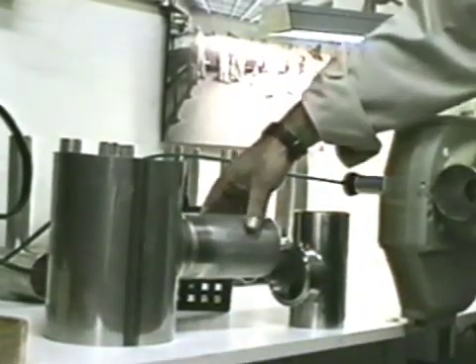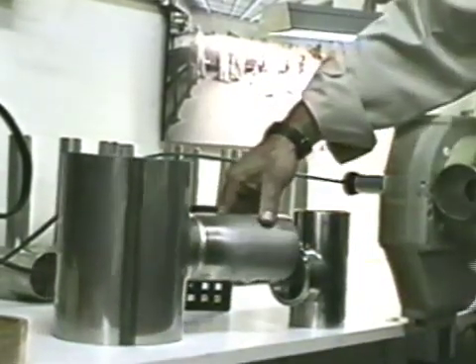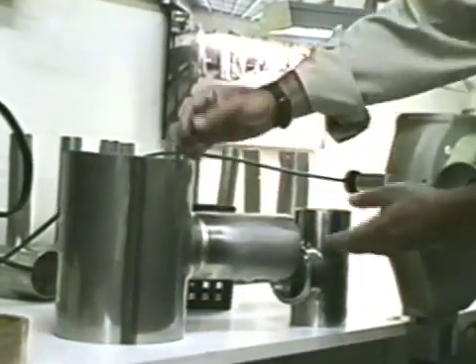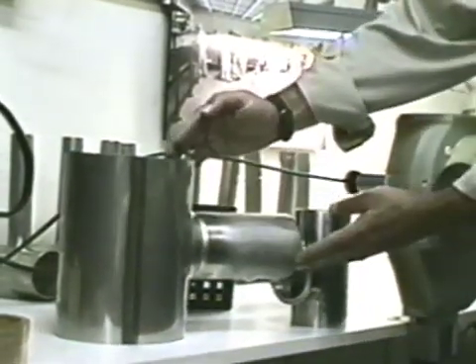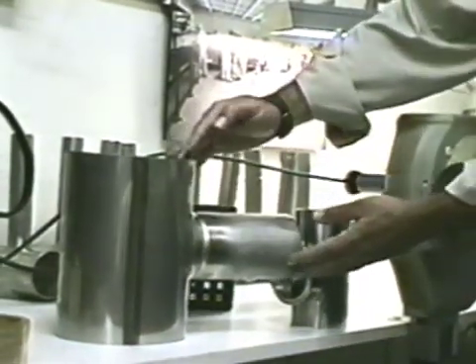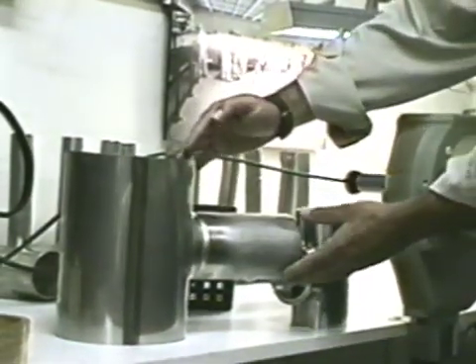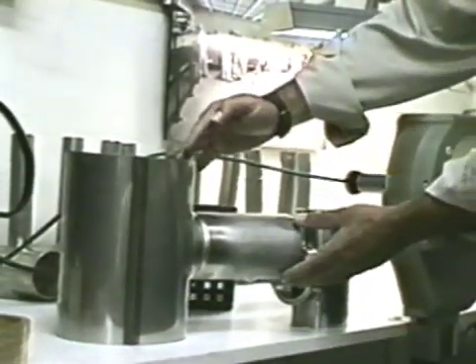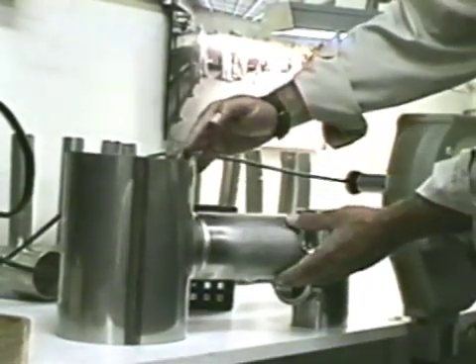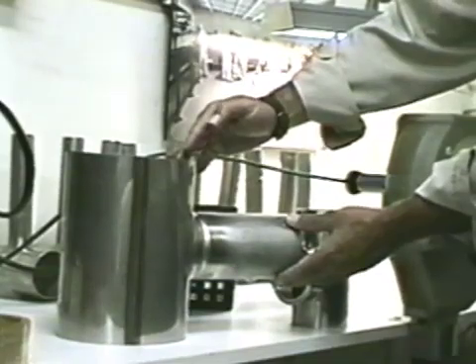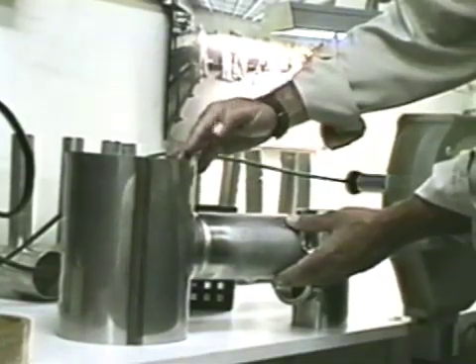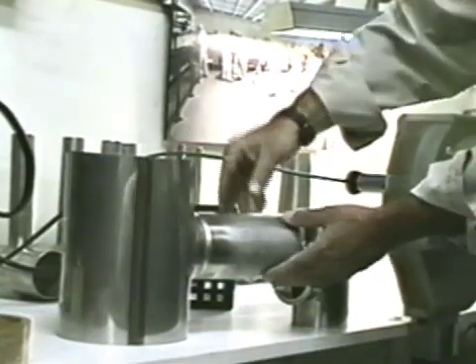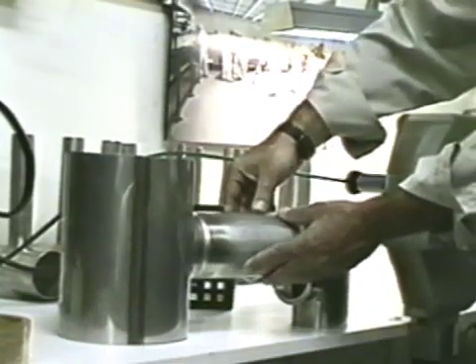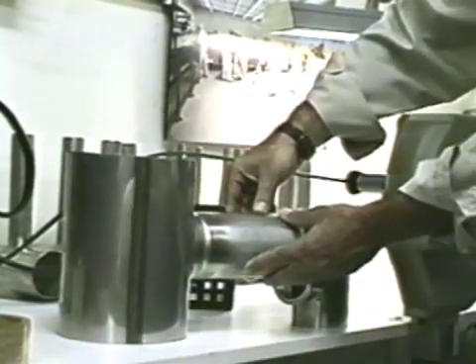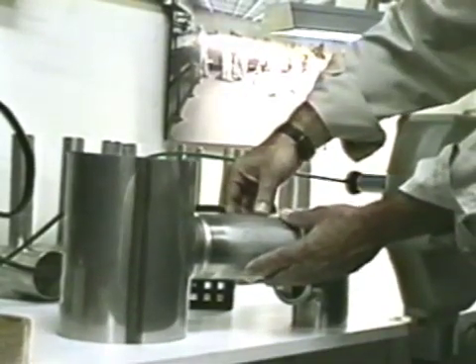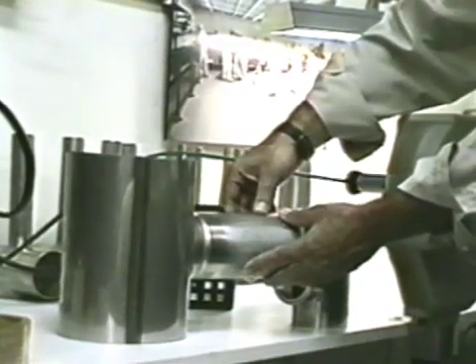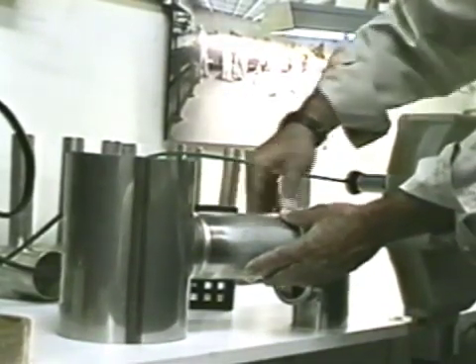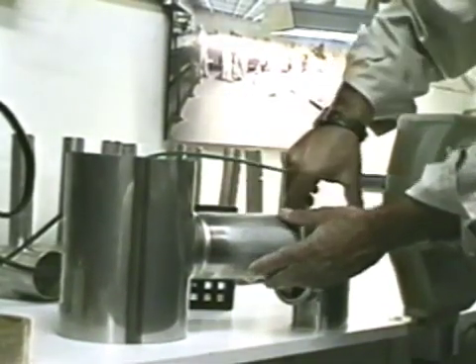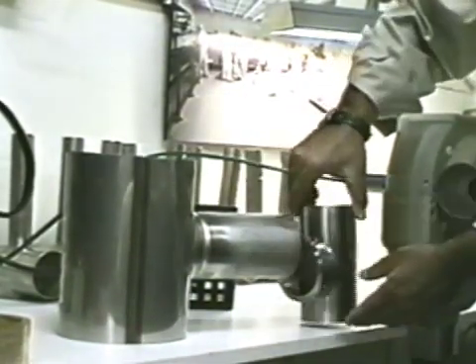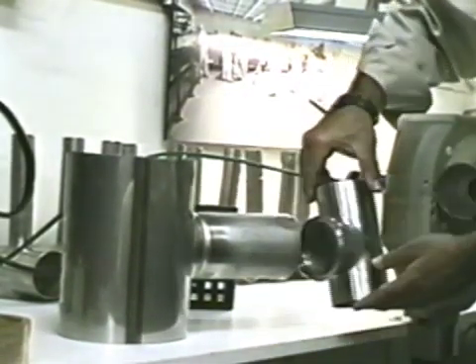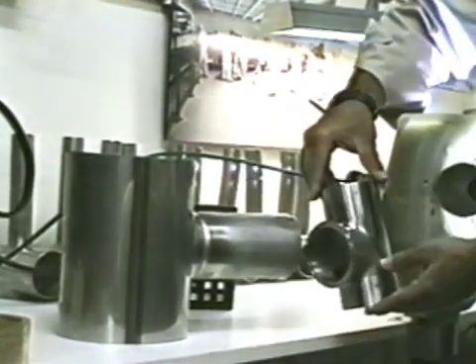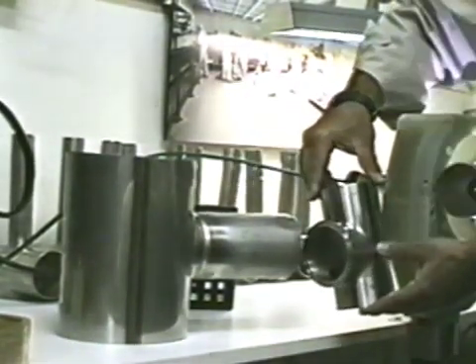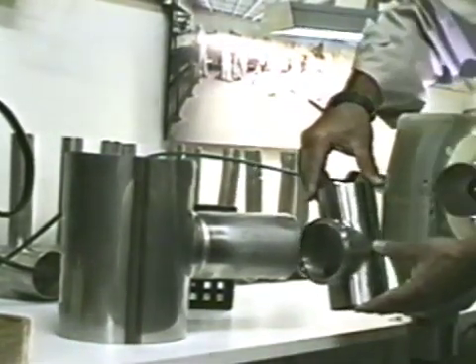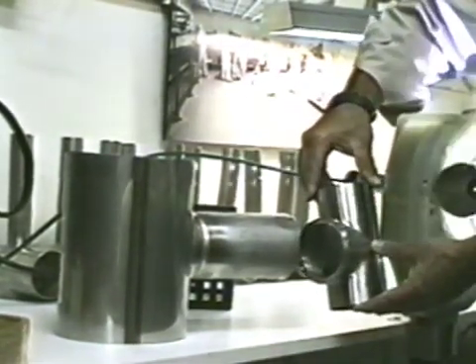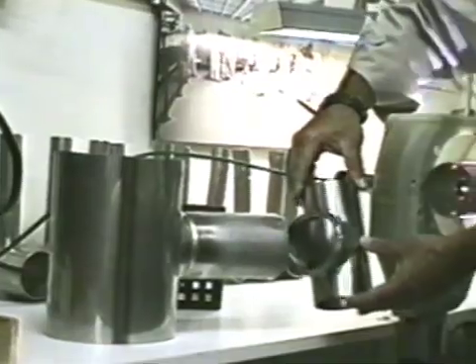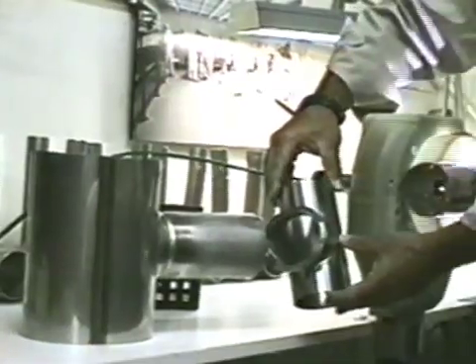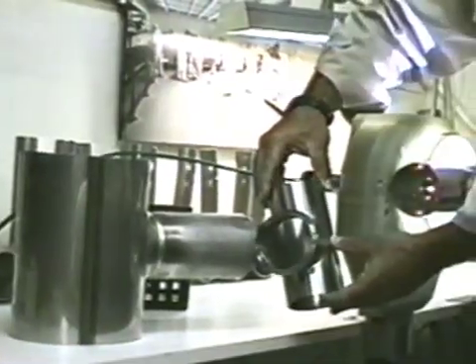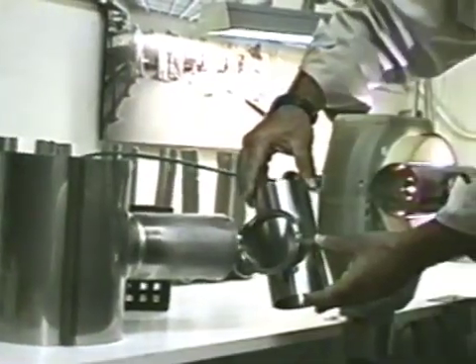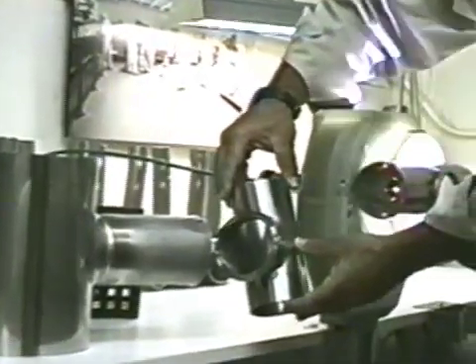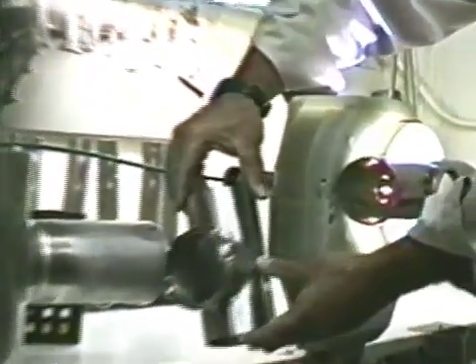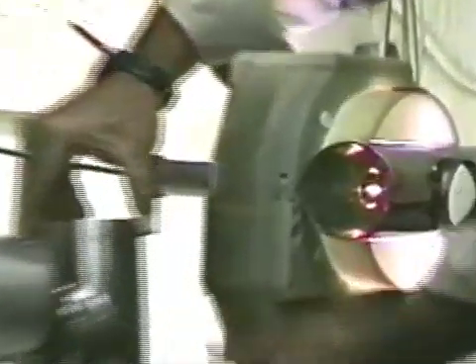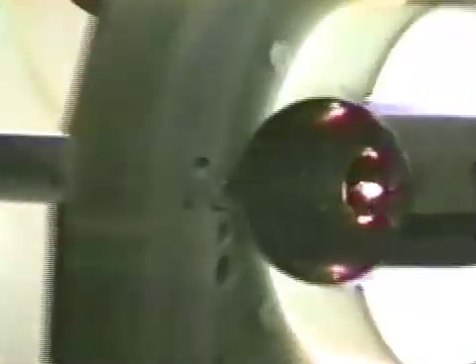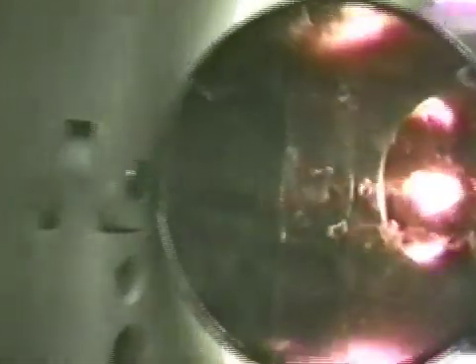Here are a couple of other applications. This particular one is a six-inch tube to a three-inch Schedule V pipe, while this one is a three-inch tube to a three-inch sanitary fitting.